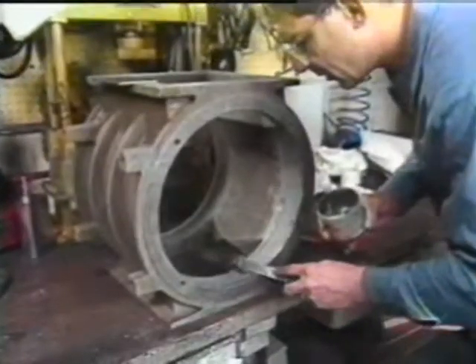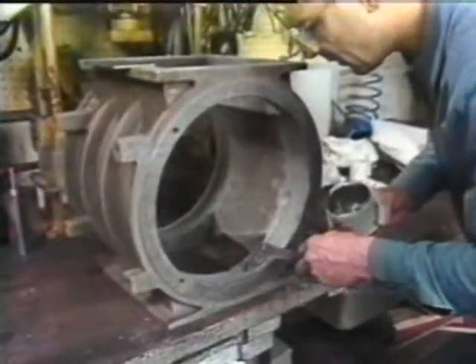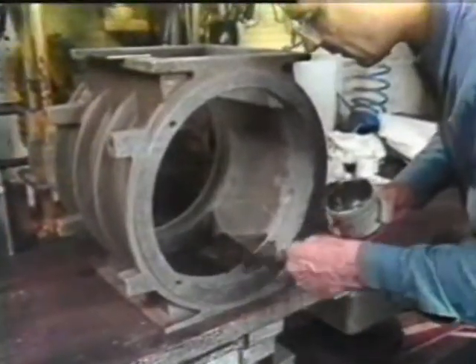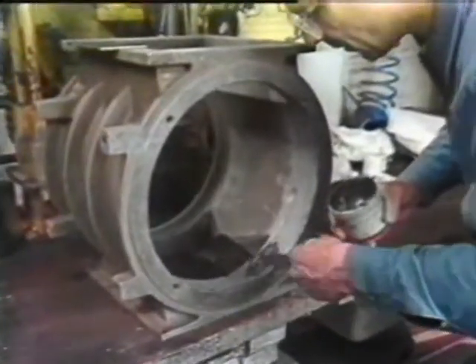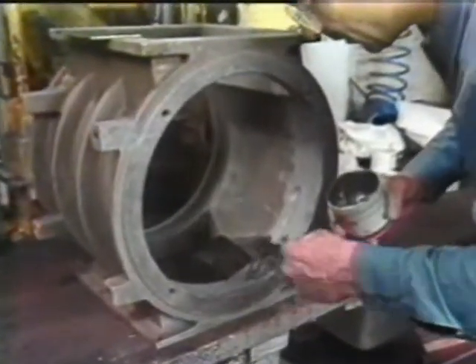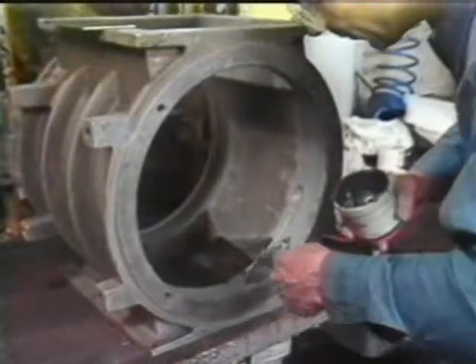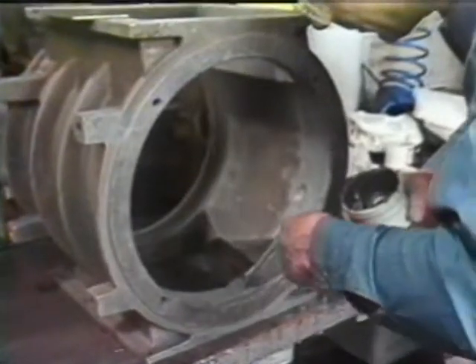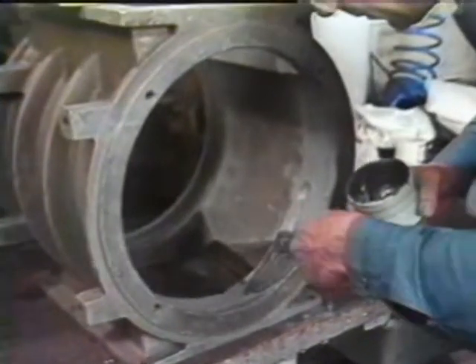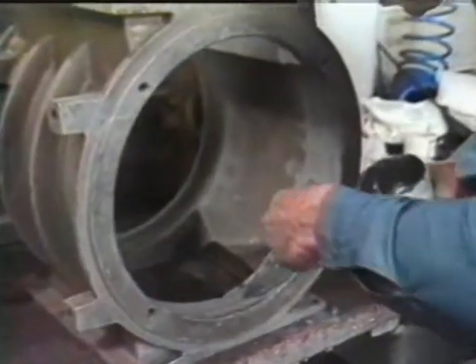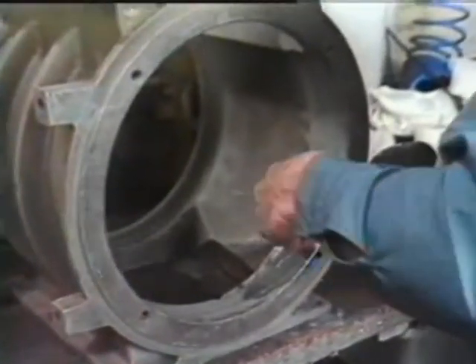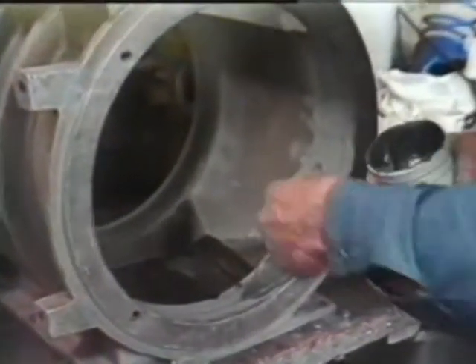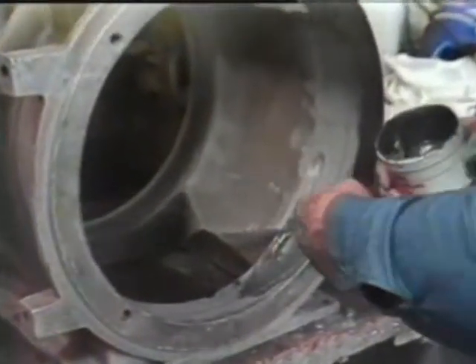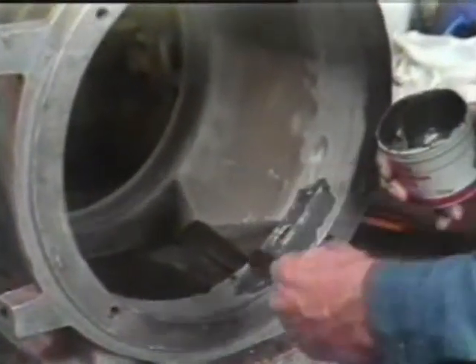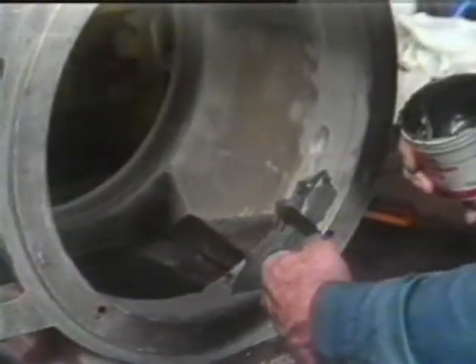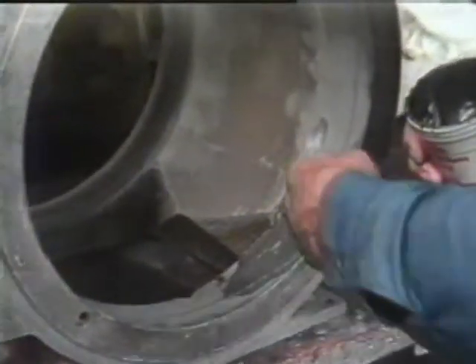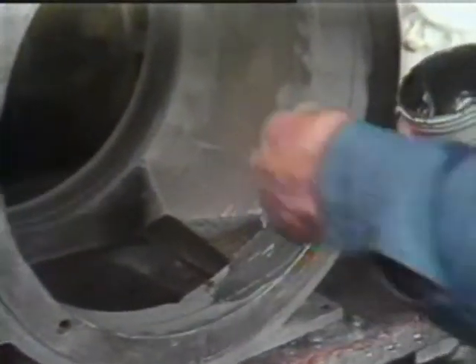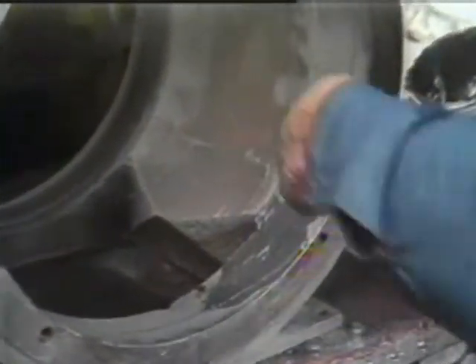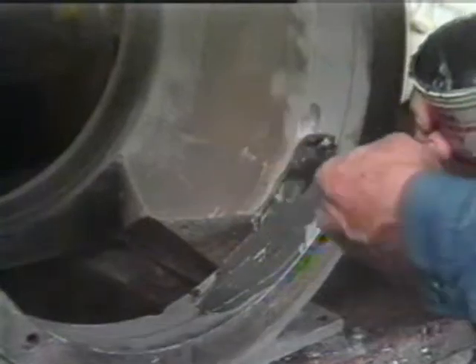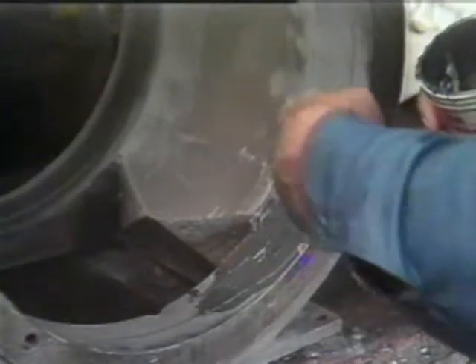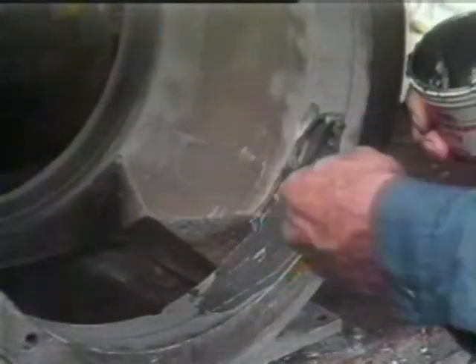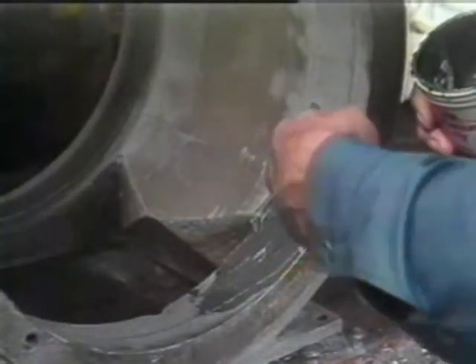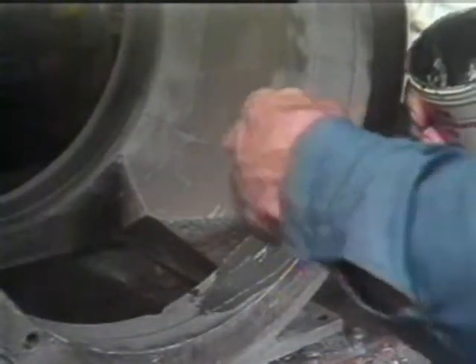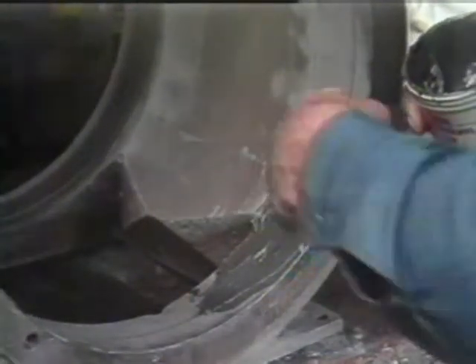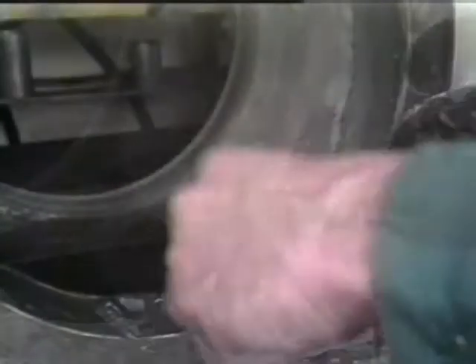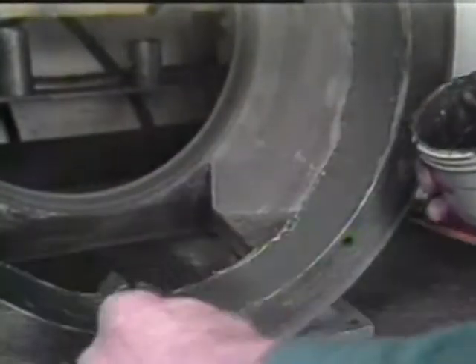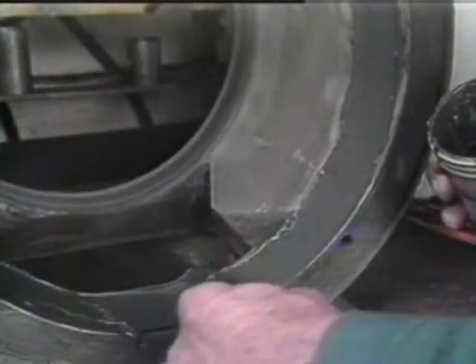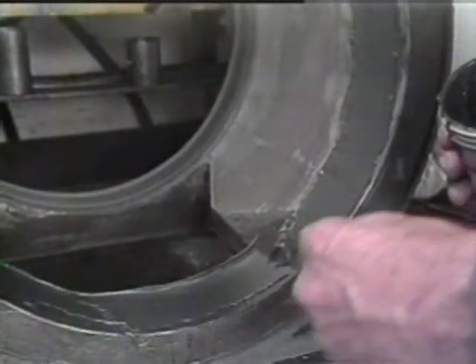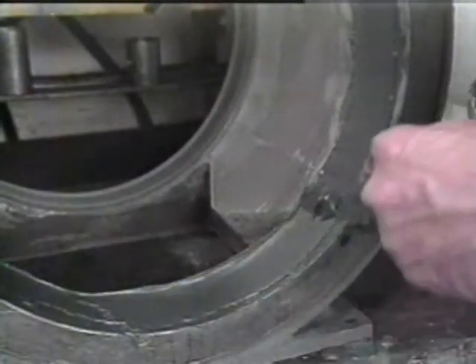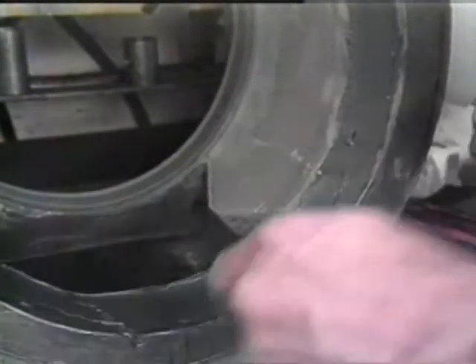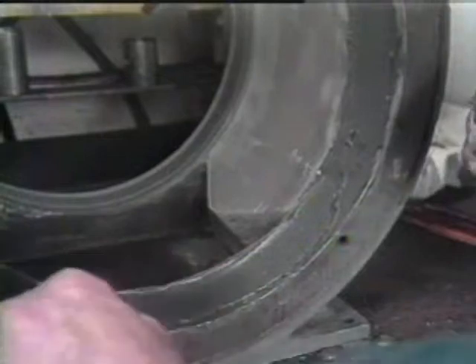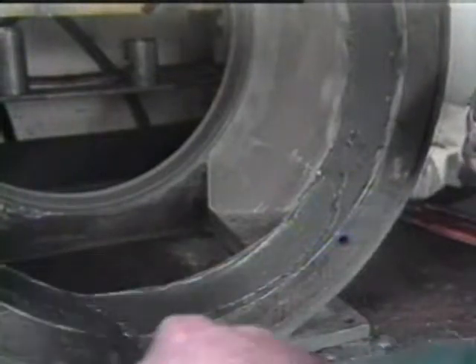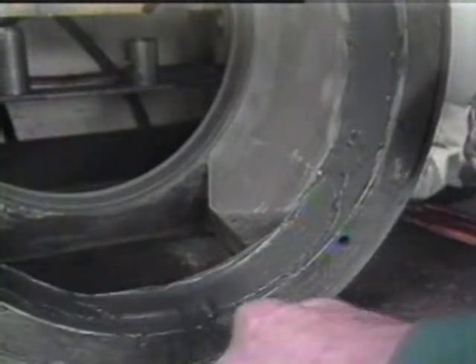Evenly apply the titanium putty to the repair area with the DEVCON plastic applicator. The epoxy should fill all cavitated areas. Smooth the finish of the epoxy with the applicator or a modified template.